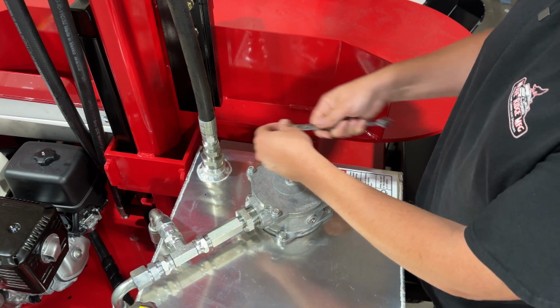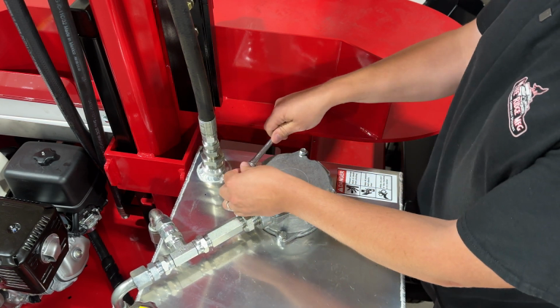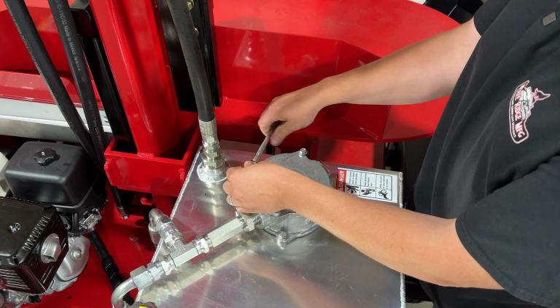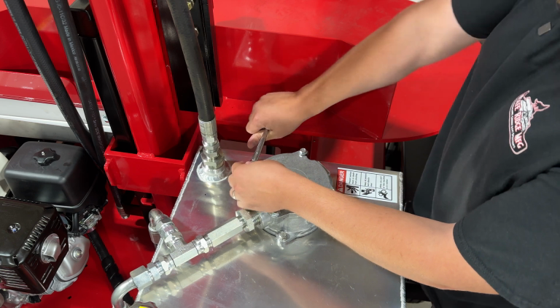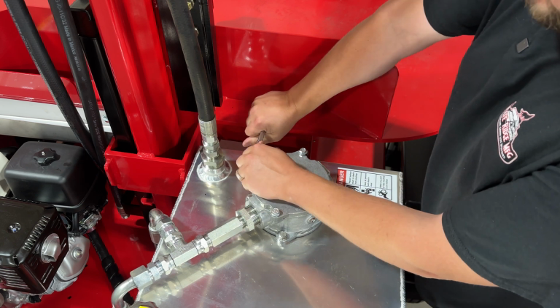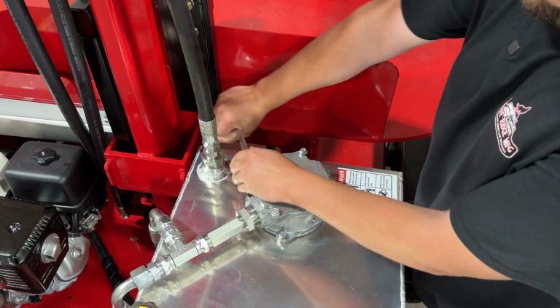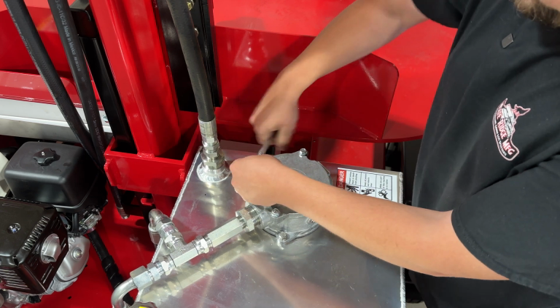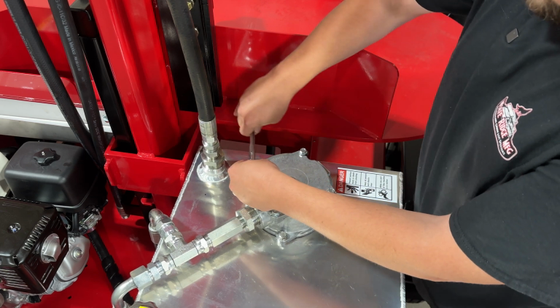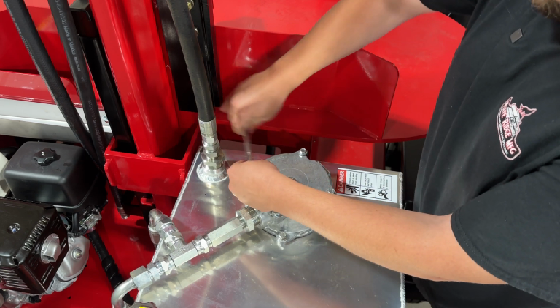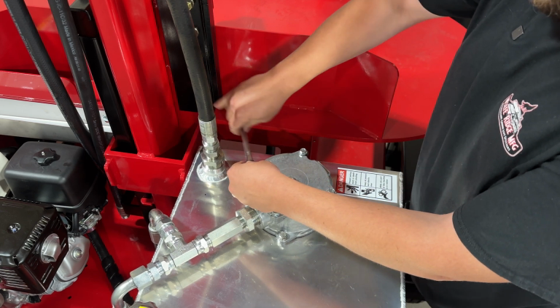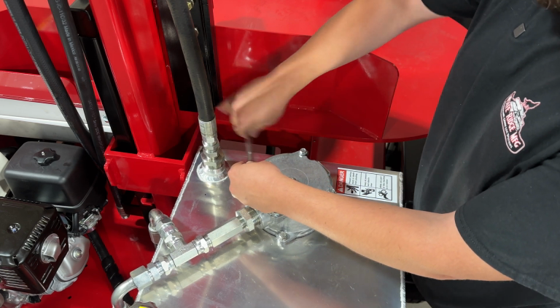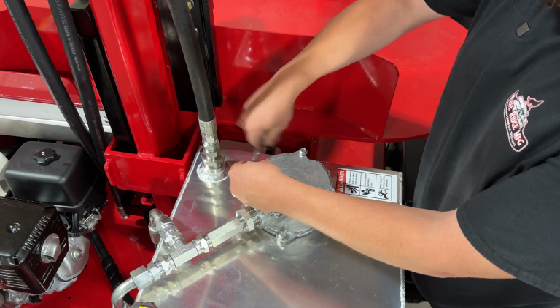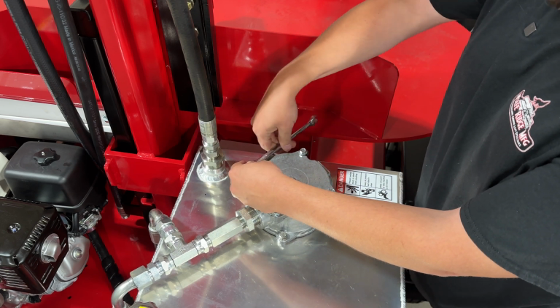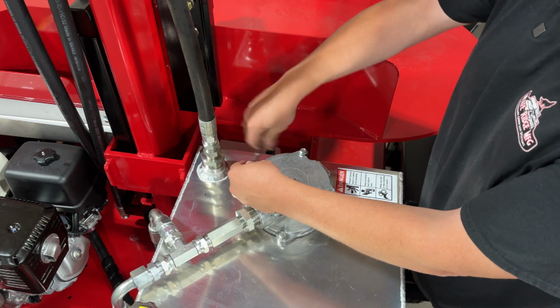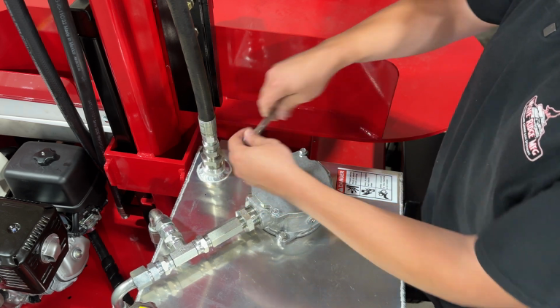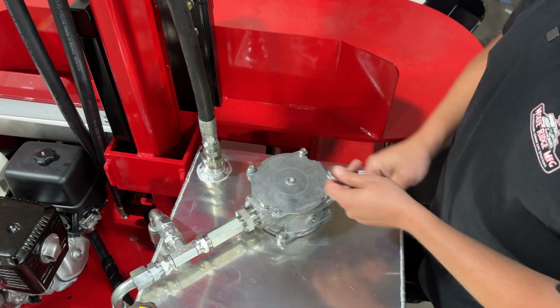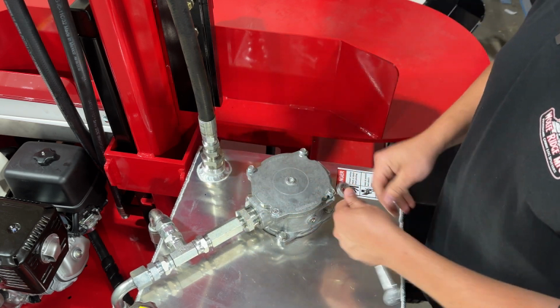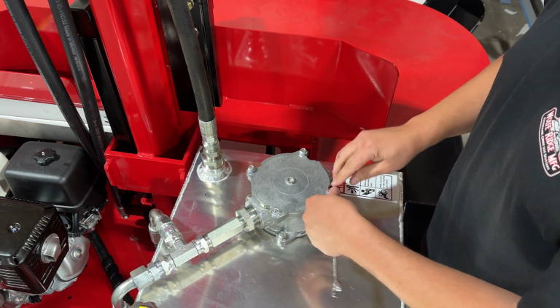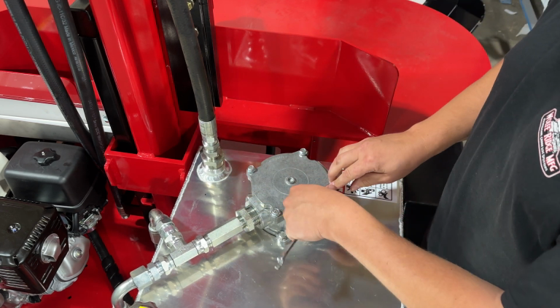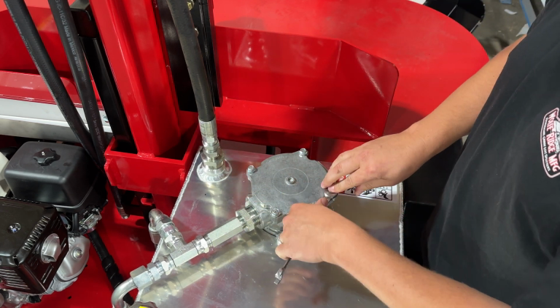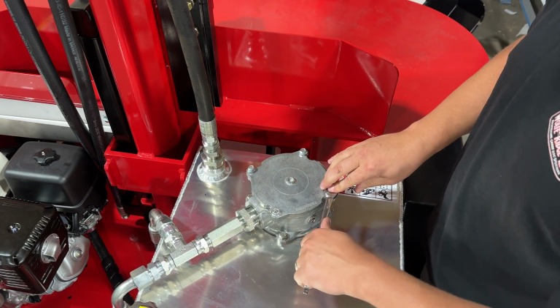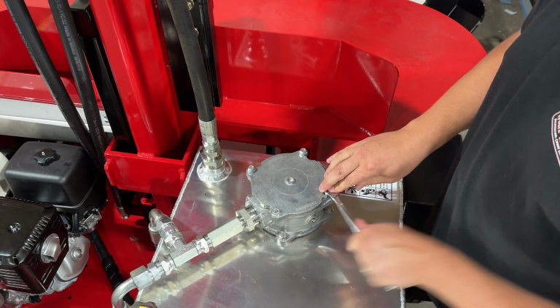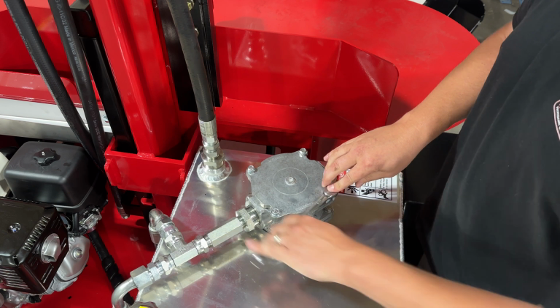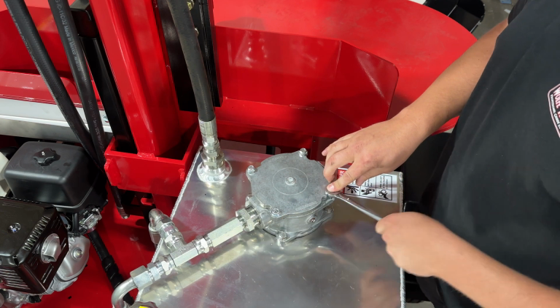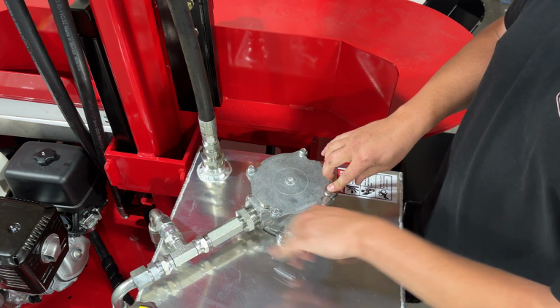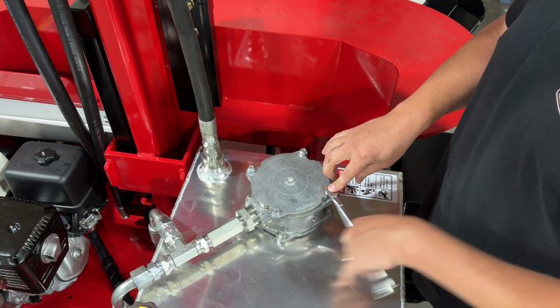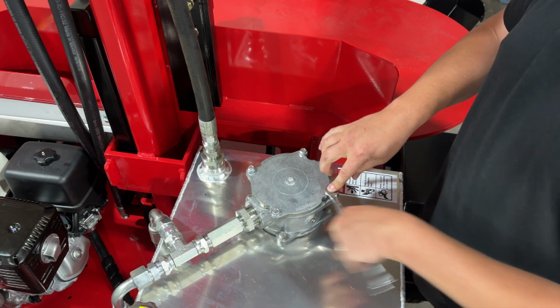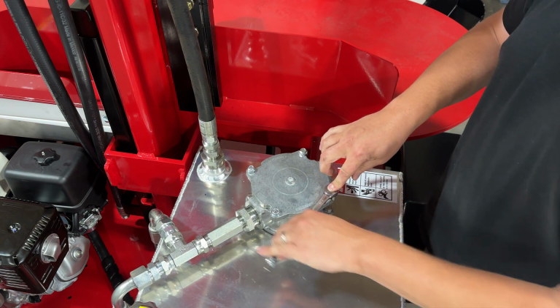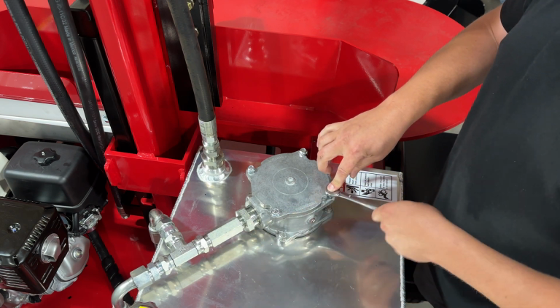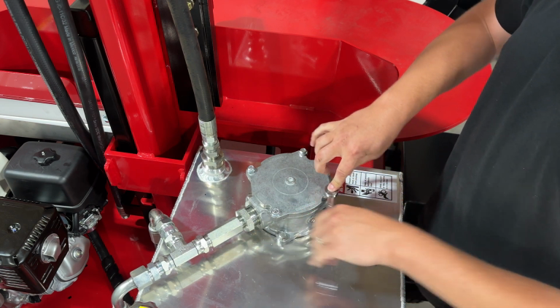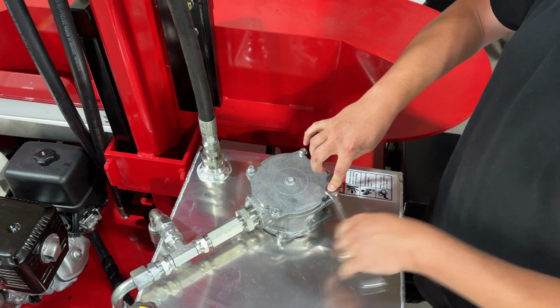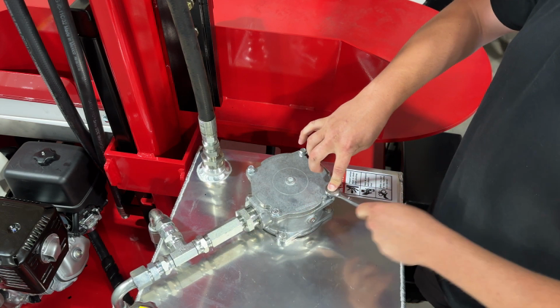I'm starting here with a clean machine. This machine actually is not fully assembled yet, but for illustration purposes I figured this would be nice so that I don't have to spill oil everywhere.